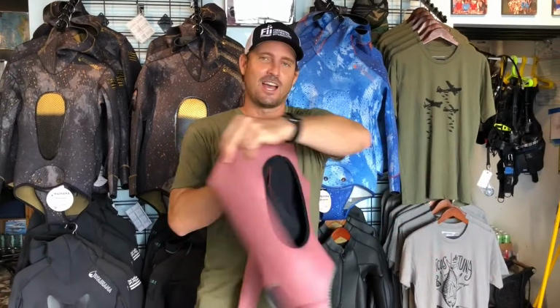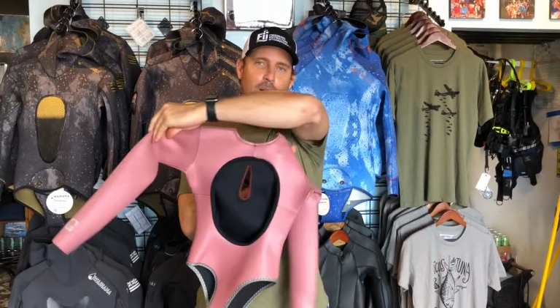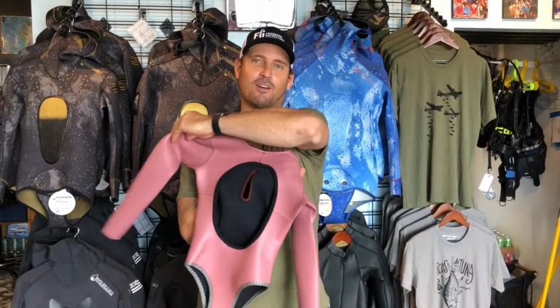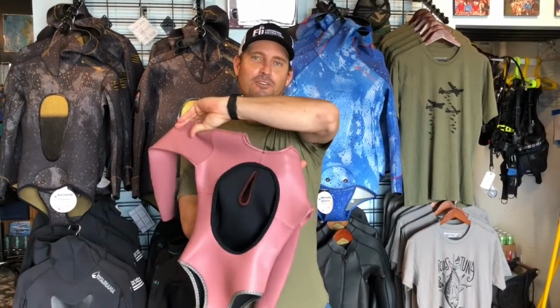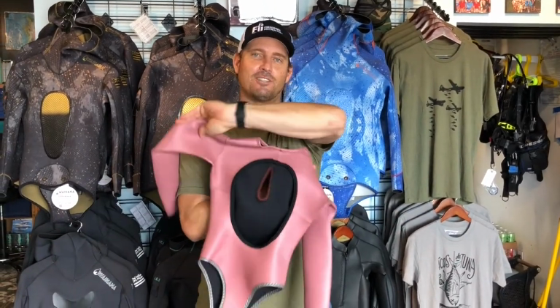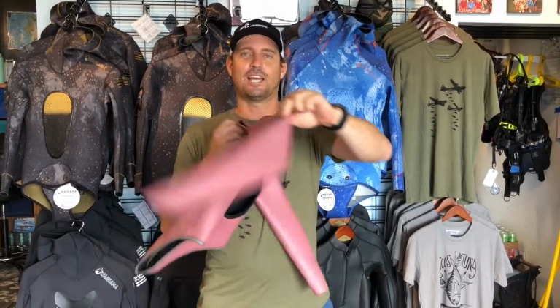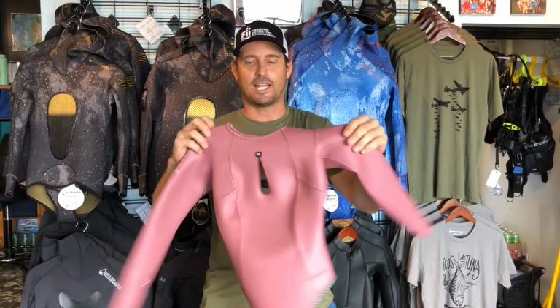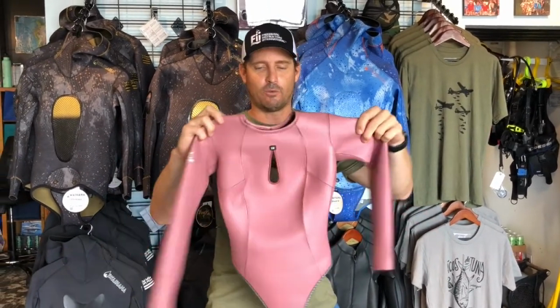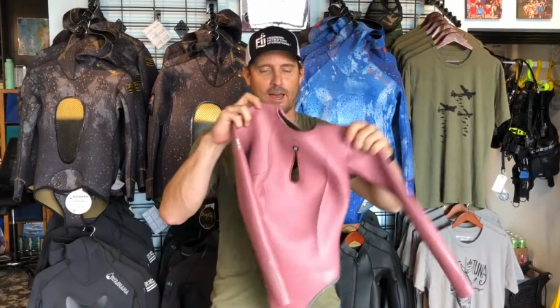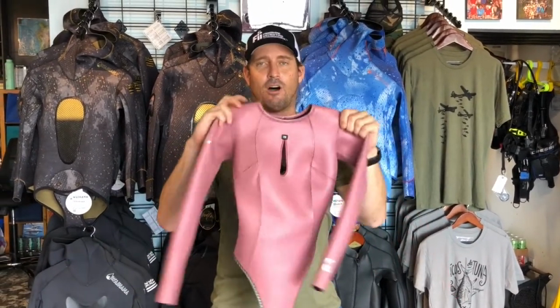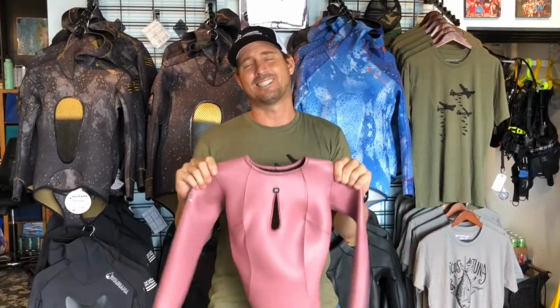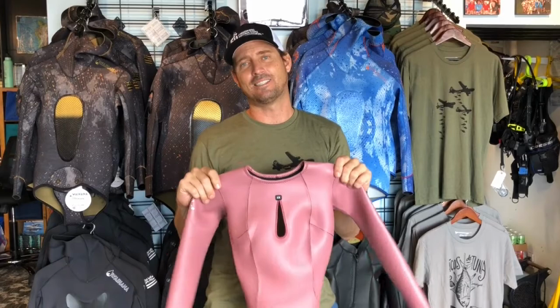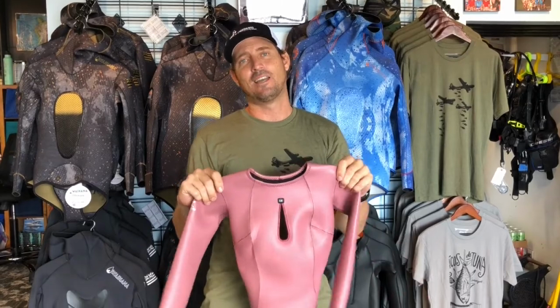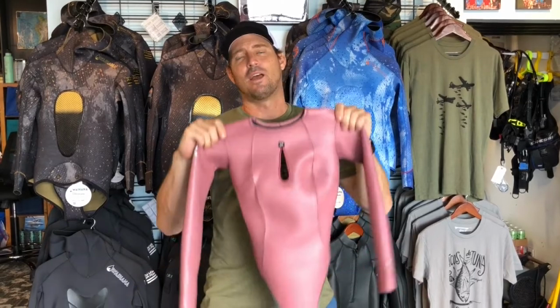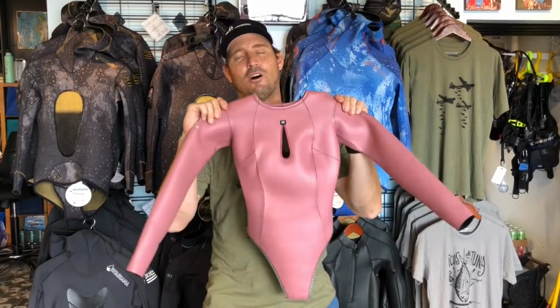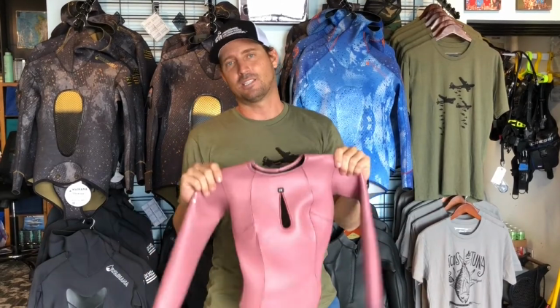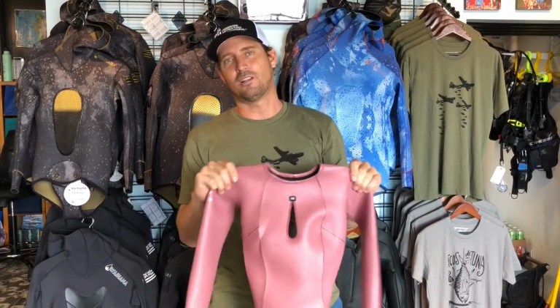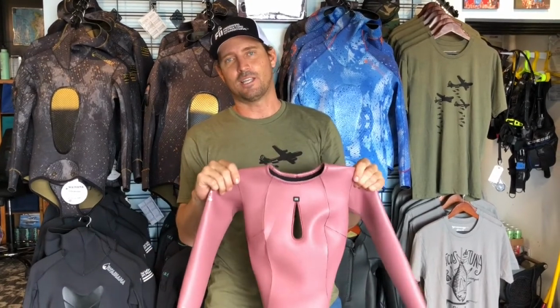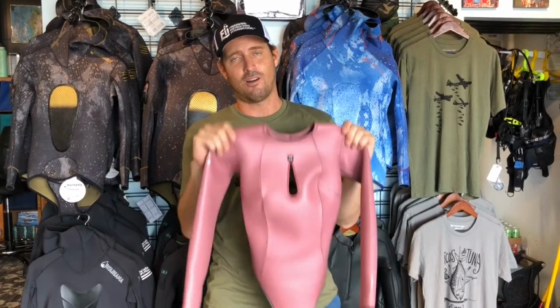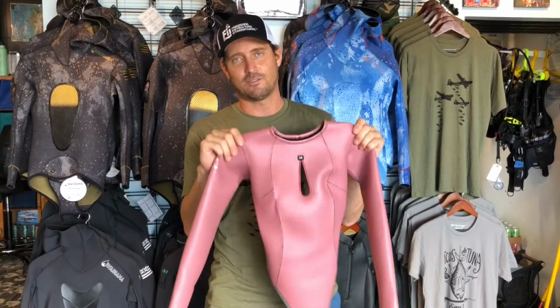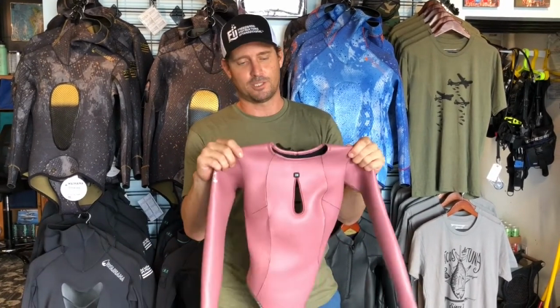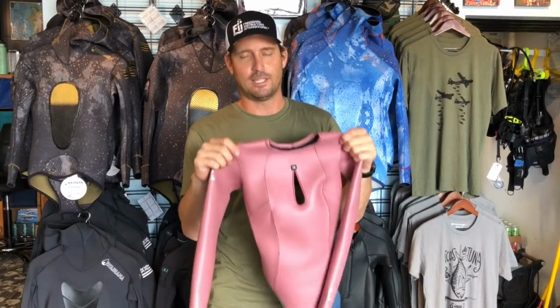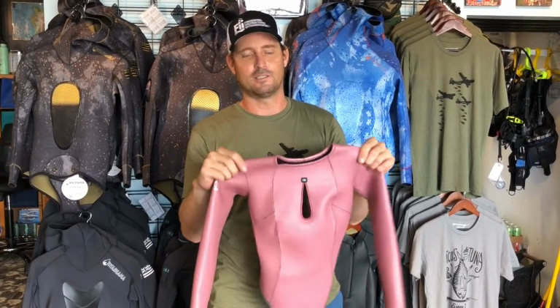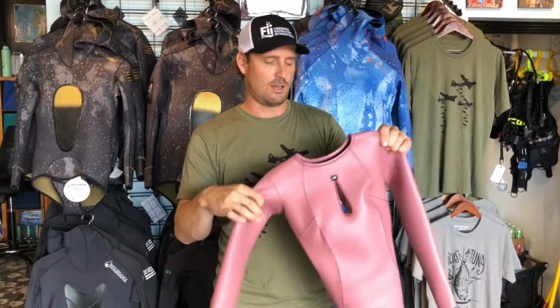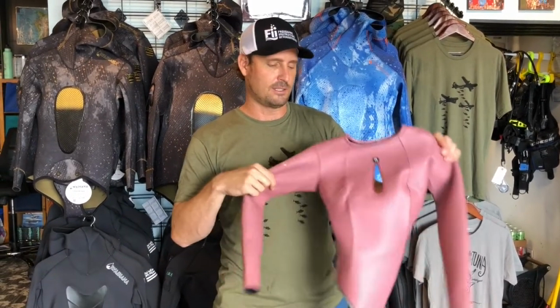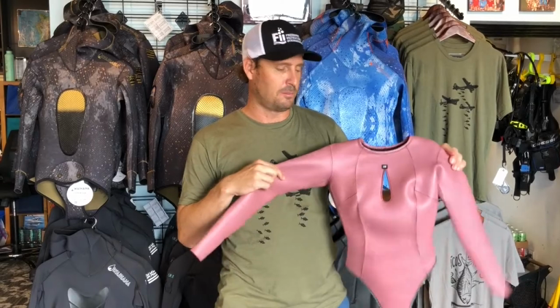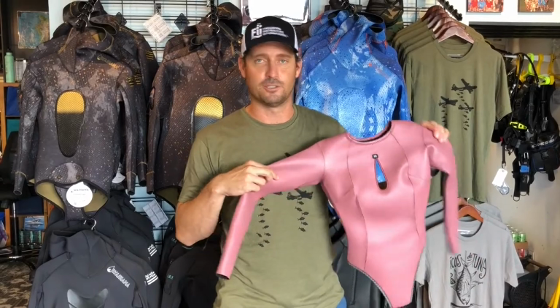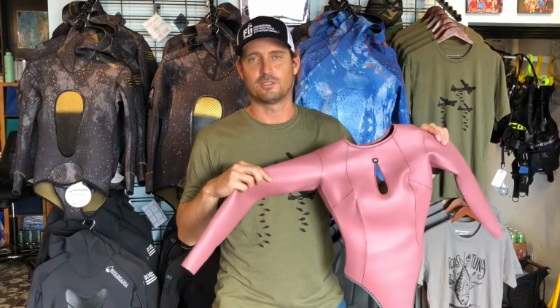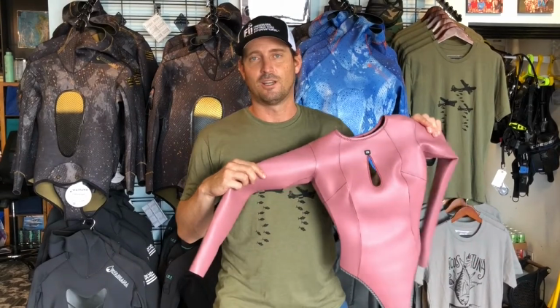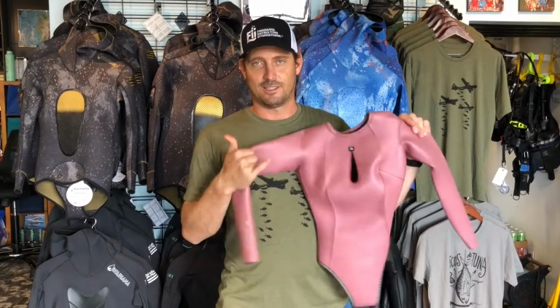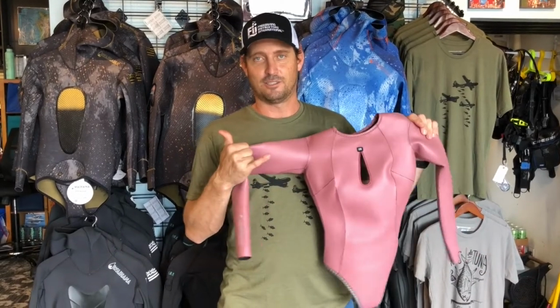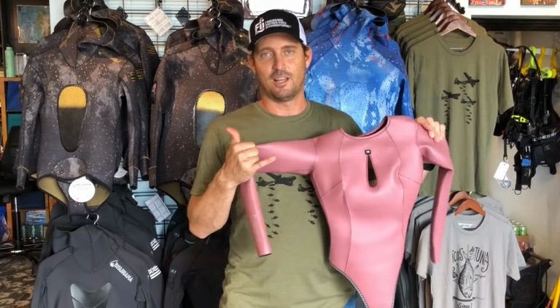Come on by Kona Free Divers and check it out. We have all kinds of sizing, we have all kinds of colors, and all kinds of options in these amazing beautiful suits. See you soon. Aloha.